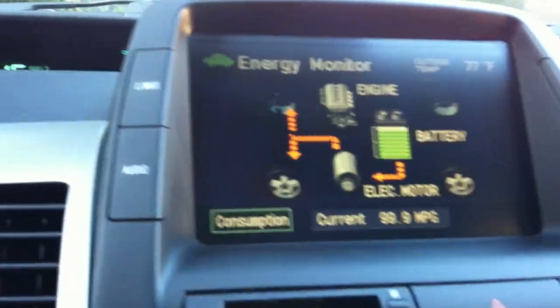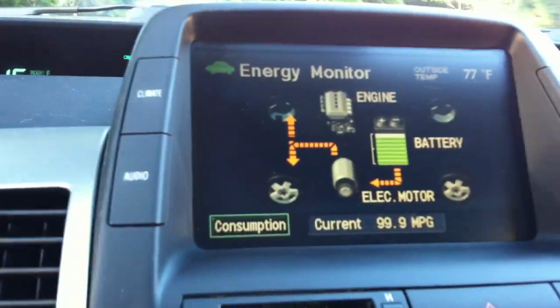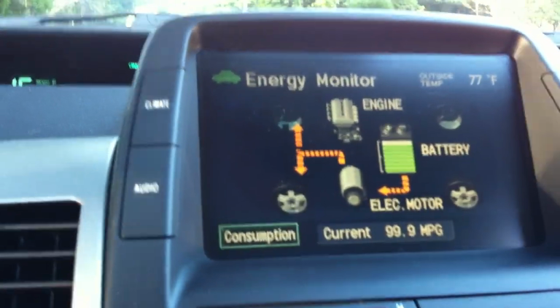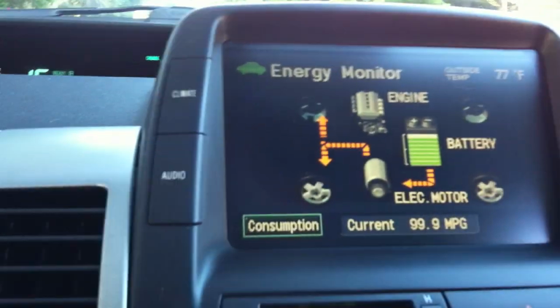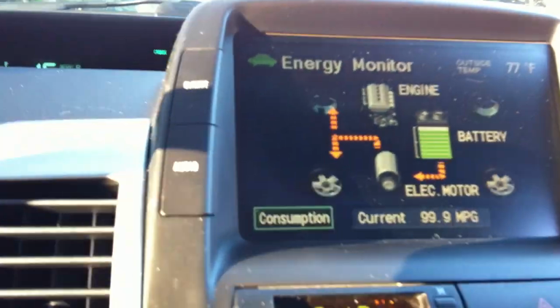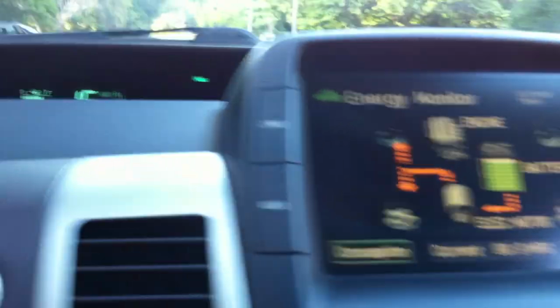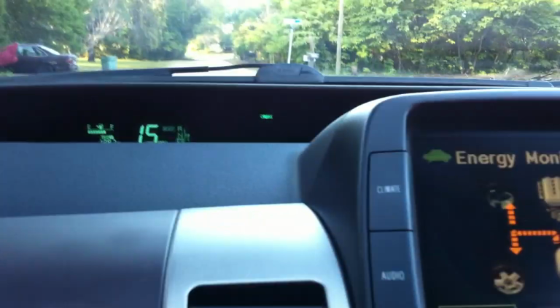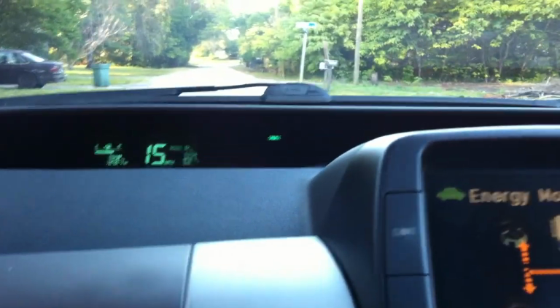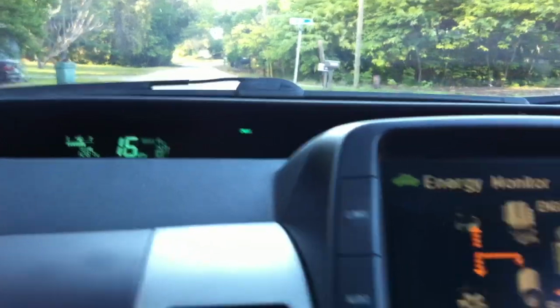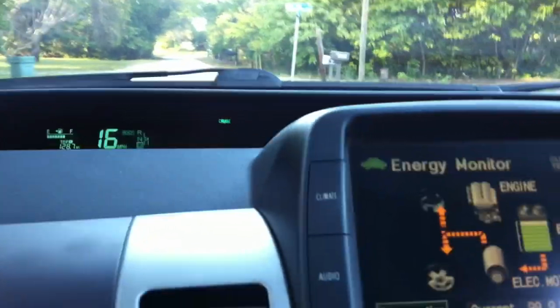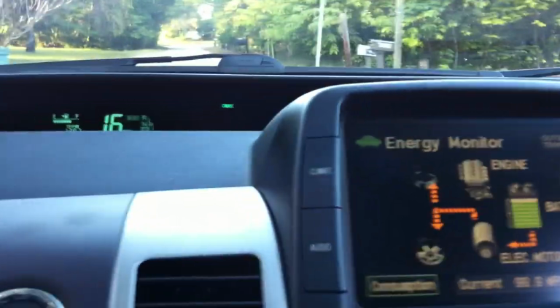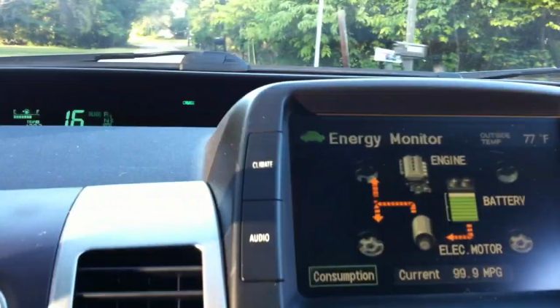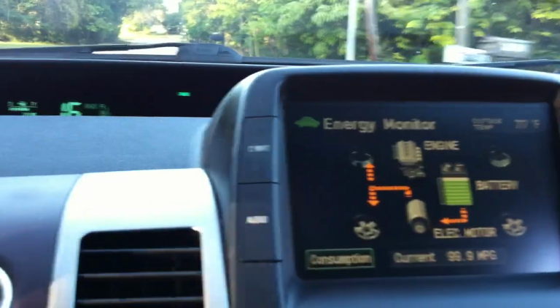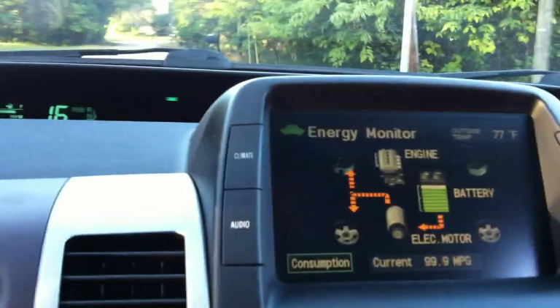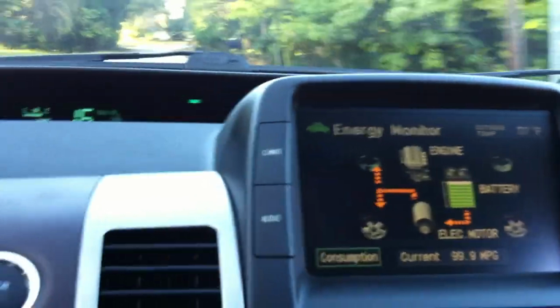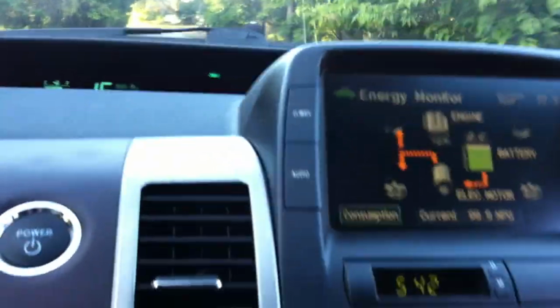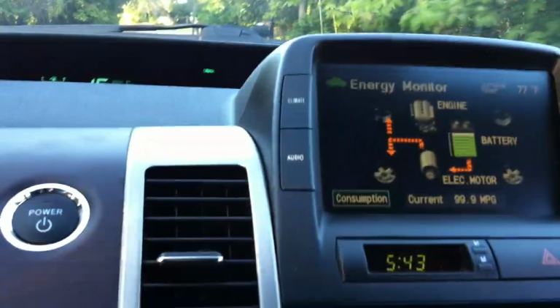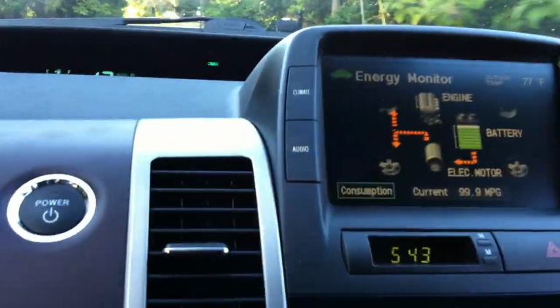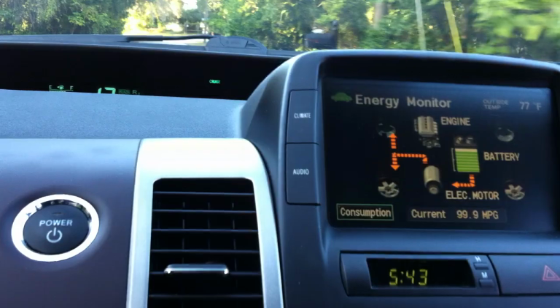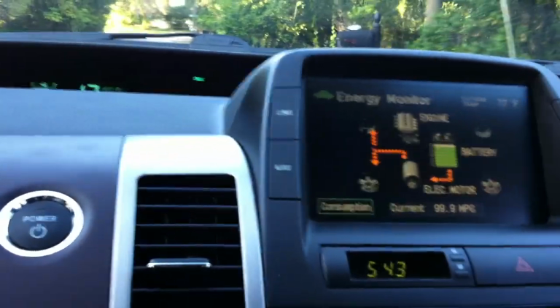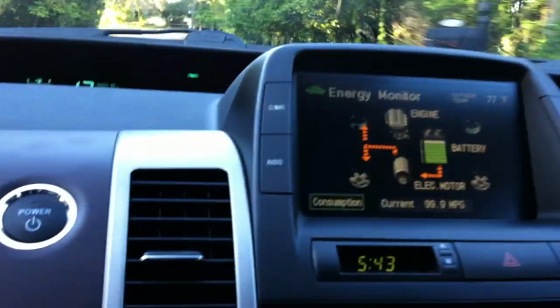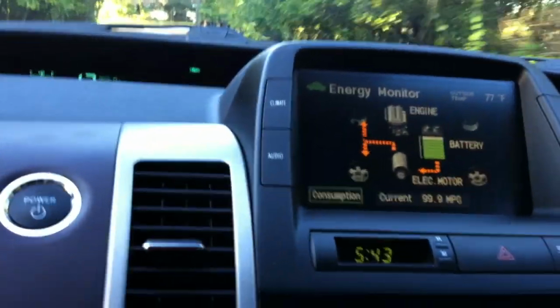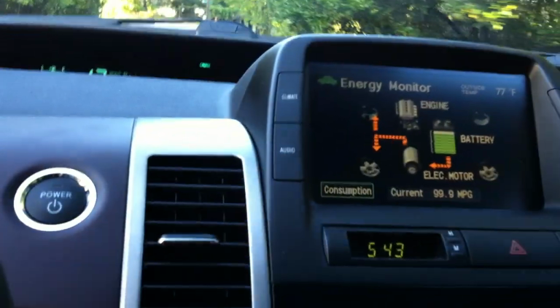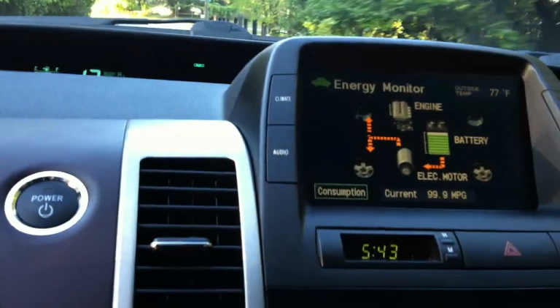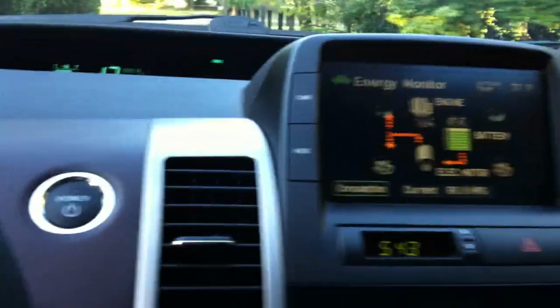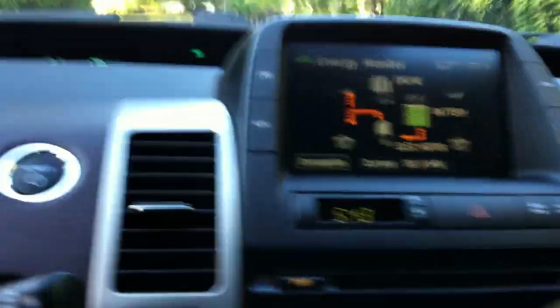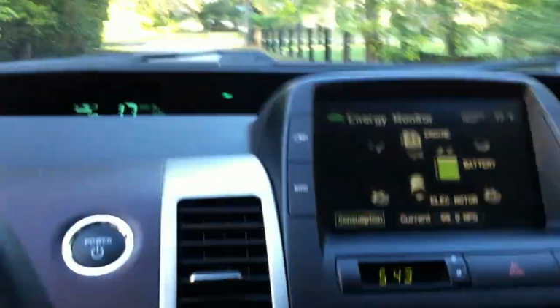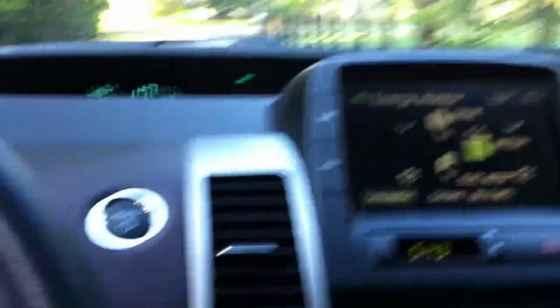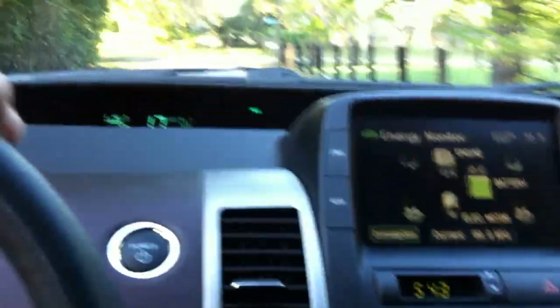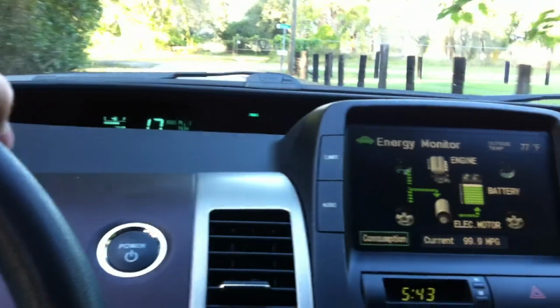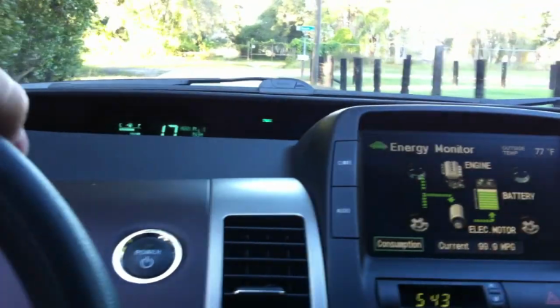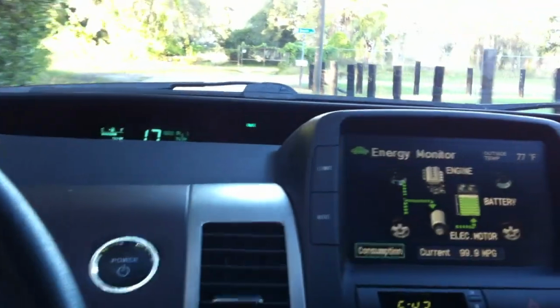It's propelling a mid-sized car at 15 miles per hour on these back roads here, solely on electricity, which is, to me, just pretty impressive. It does this consistently, like we talked about throughout the trip.